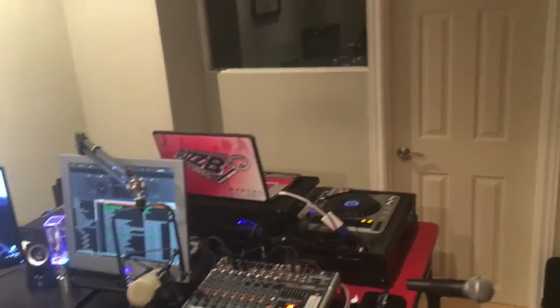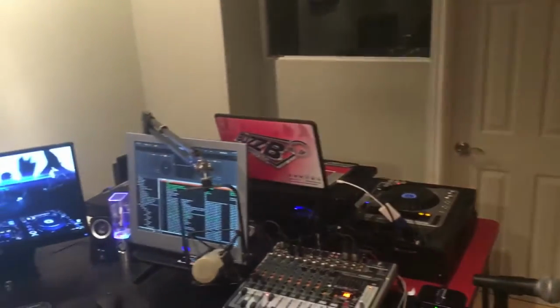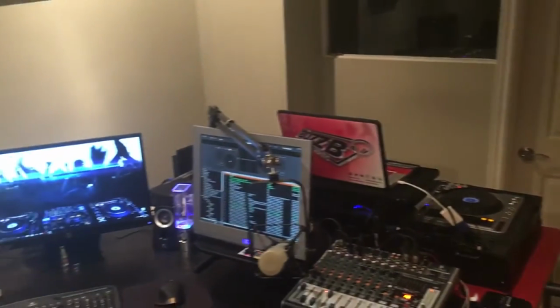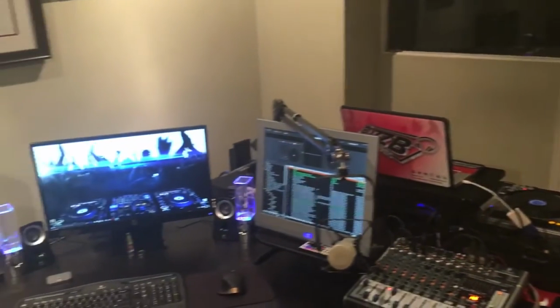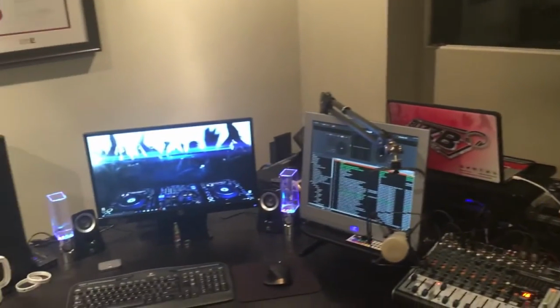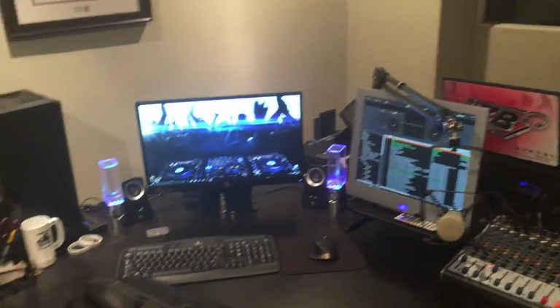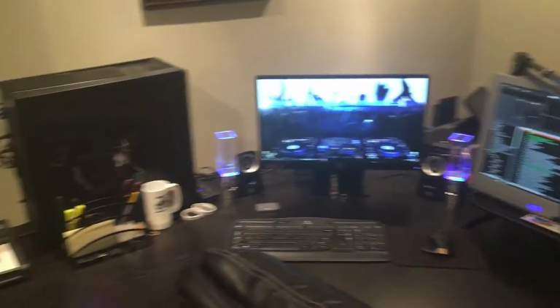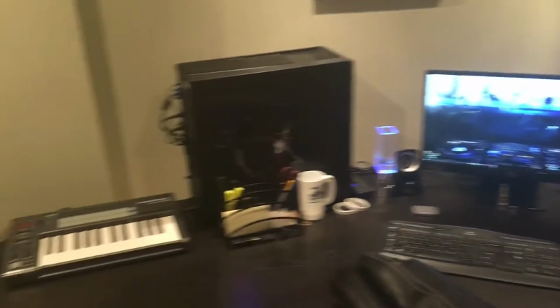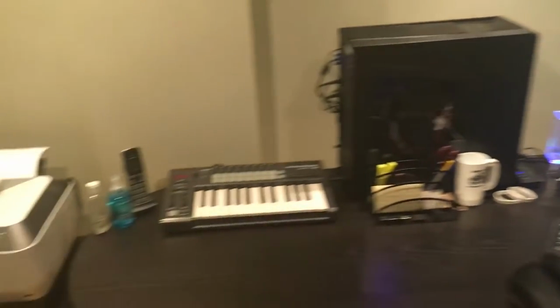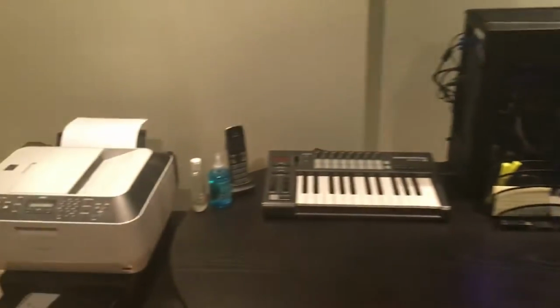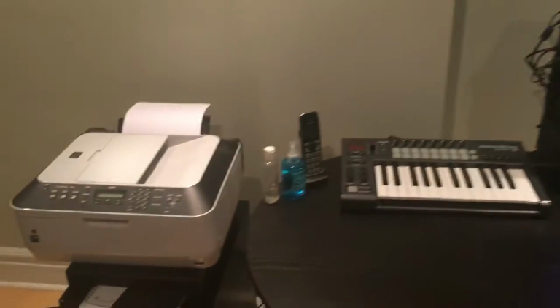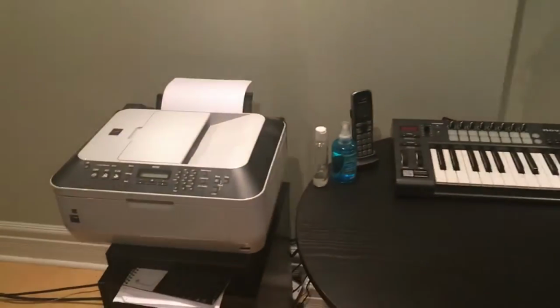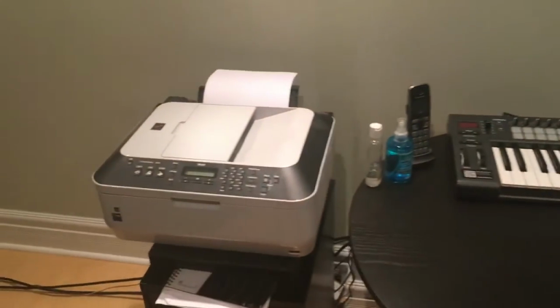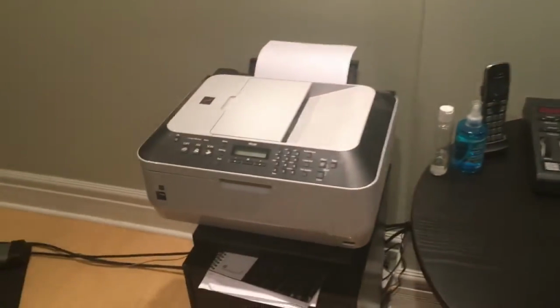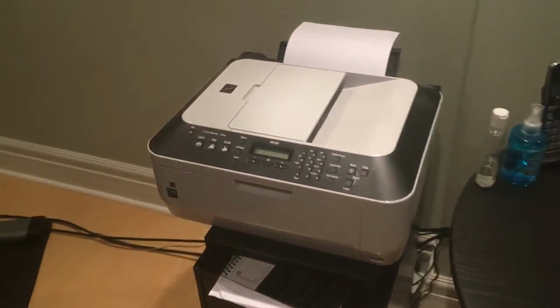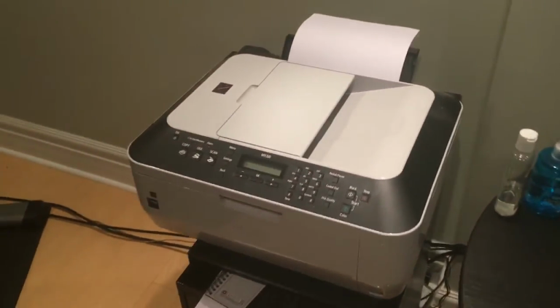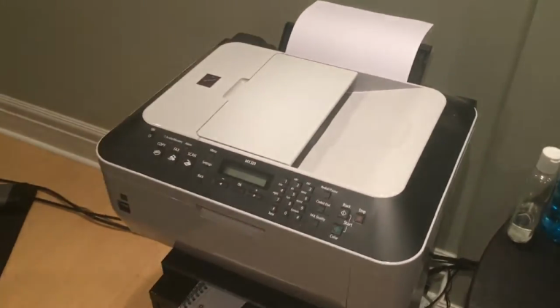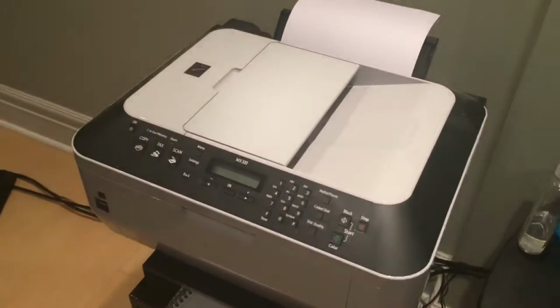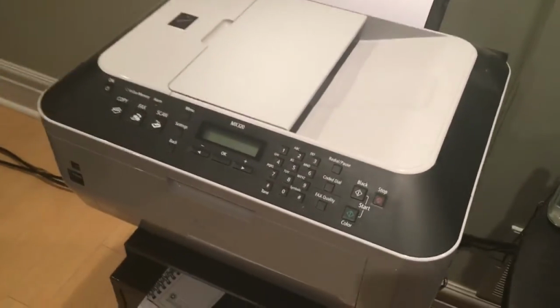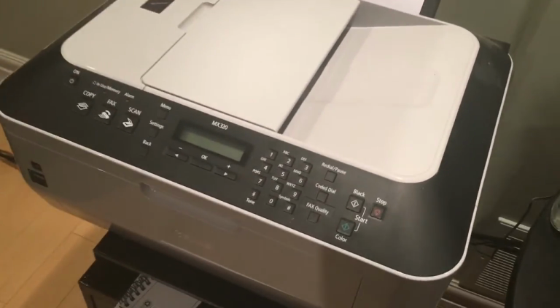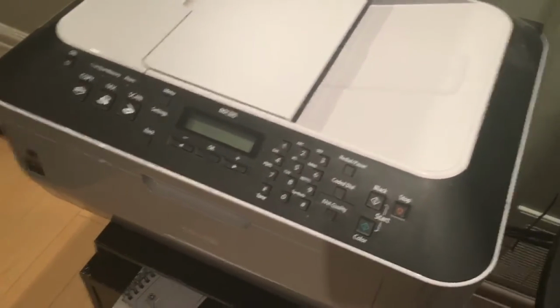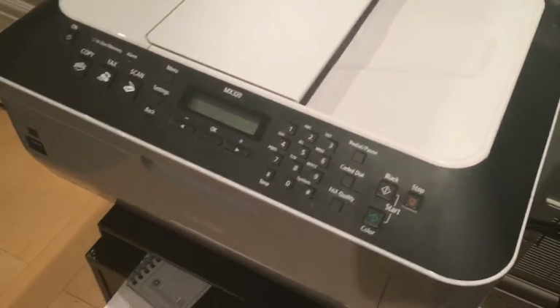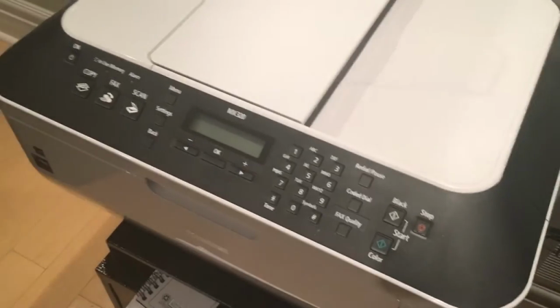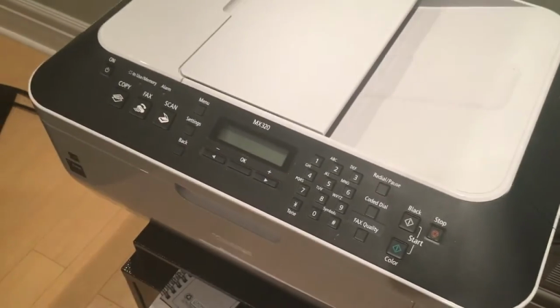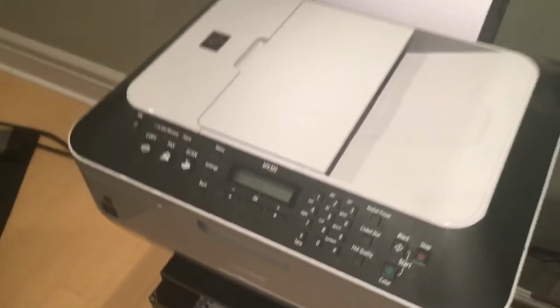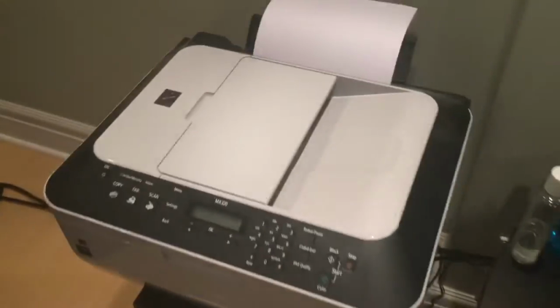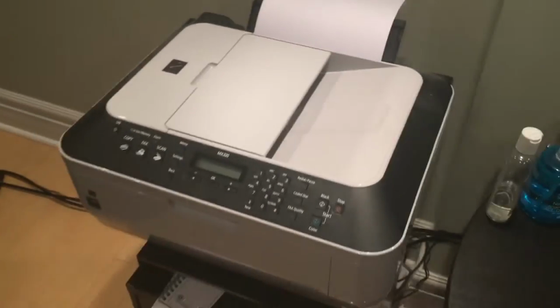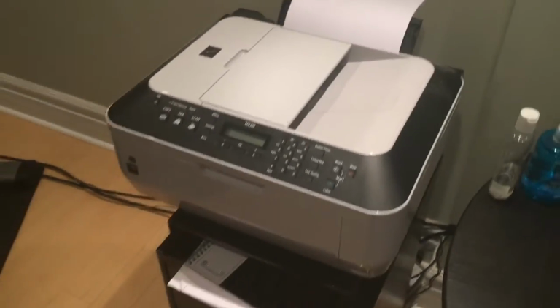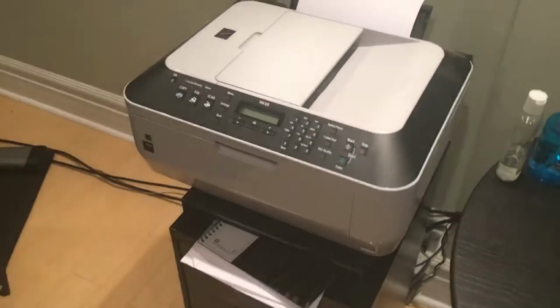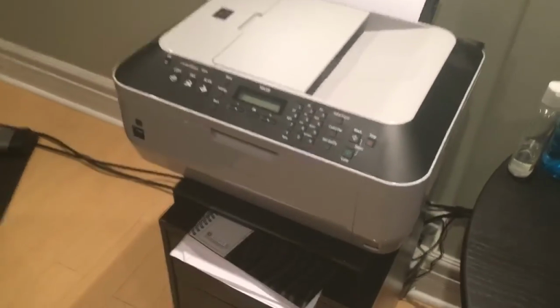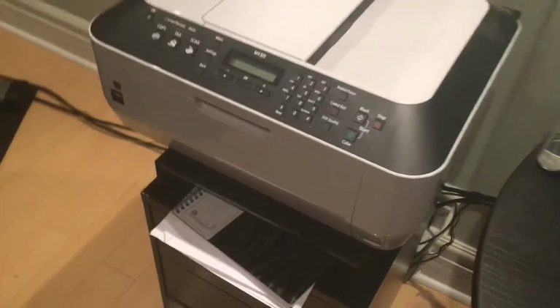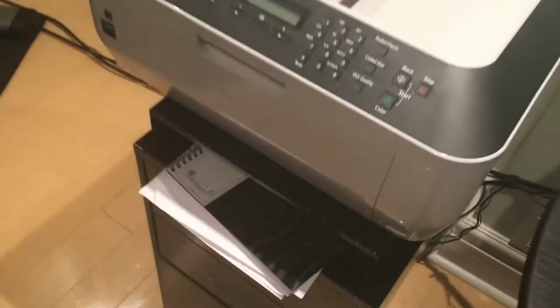Alright guys, let's start this DJ room tour. I'm going to go from the left side of the room and move towards the right. Over here we got the Canon MX320 printer, which prints whatever I need printed.